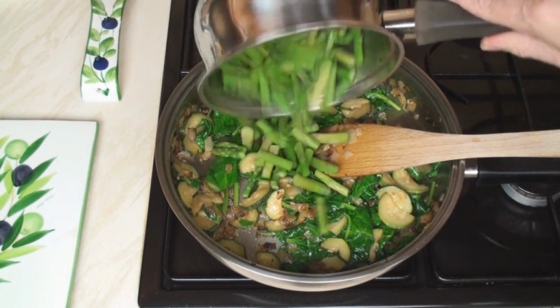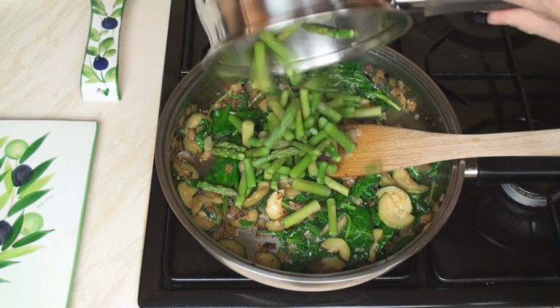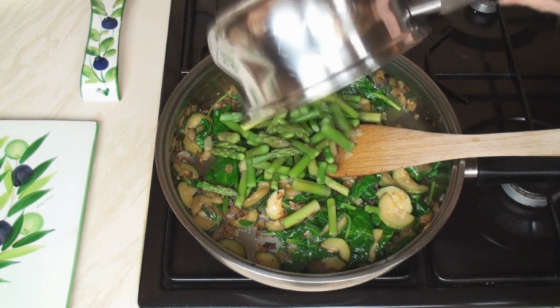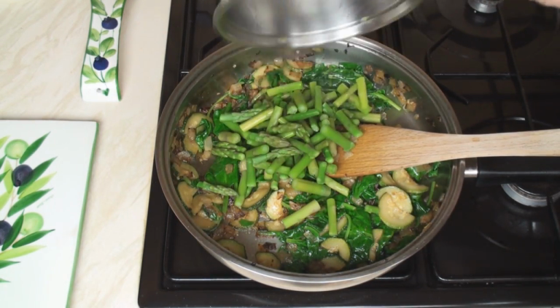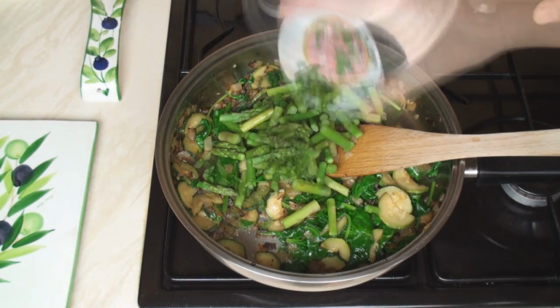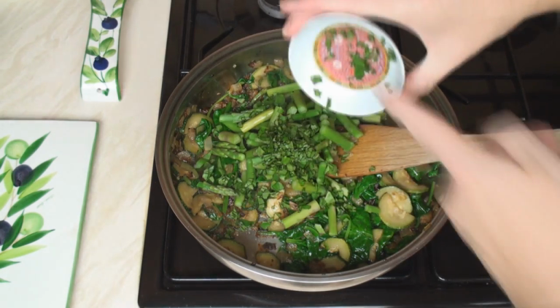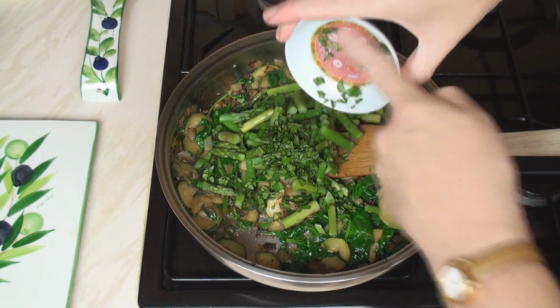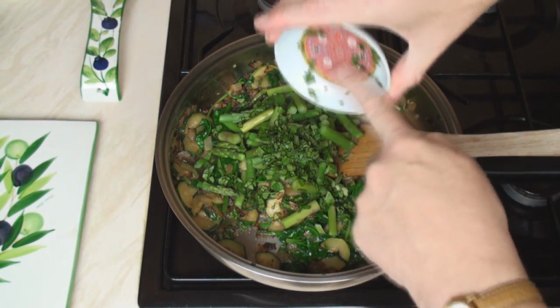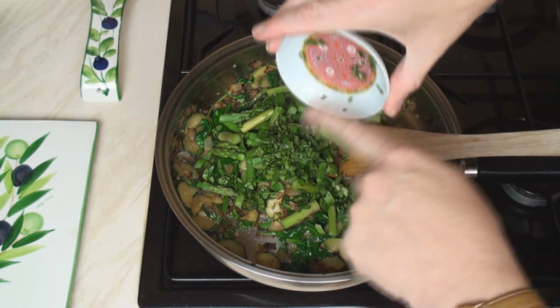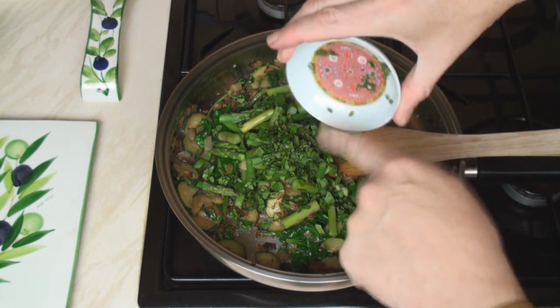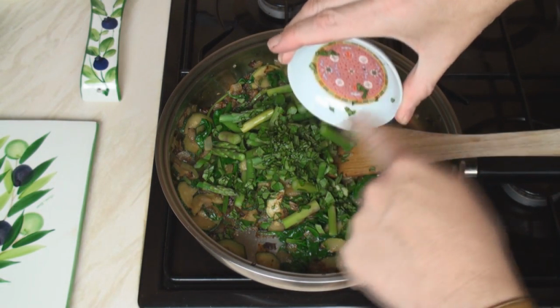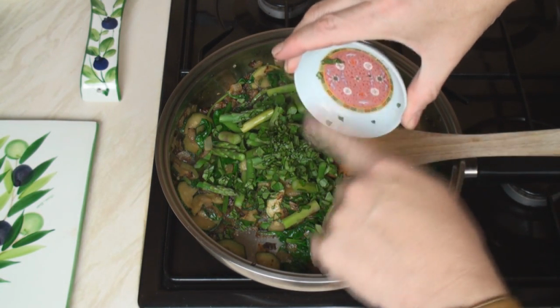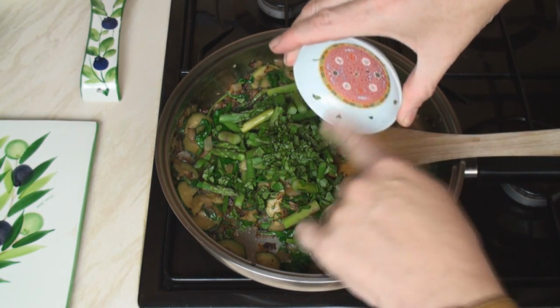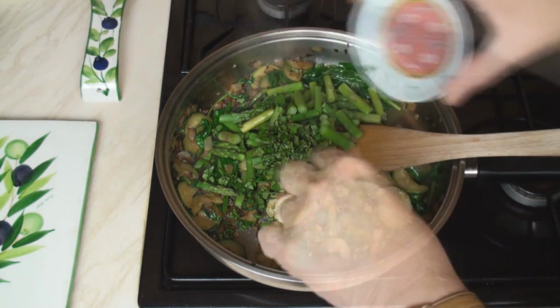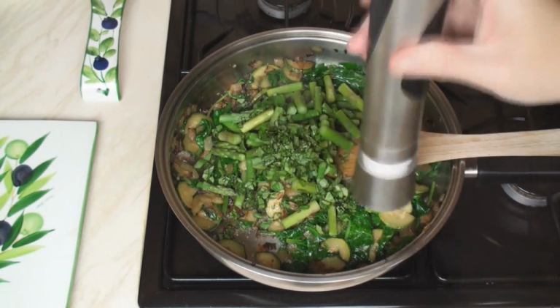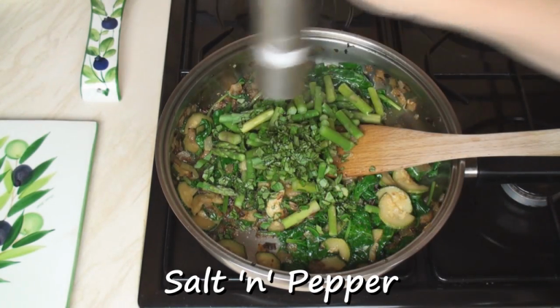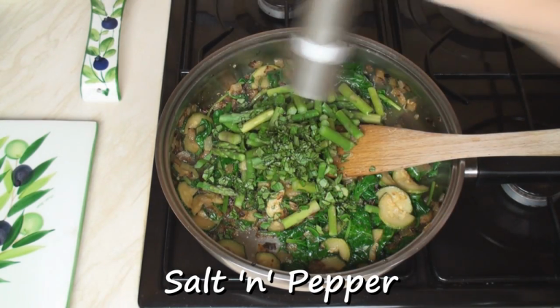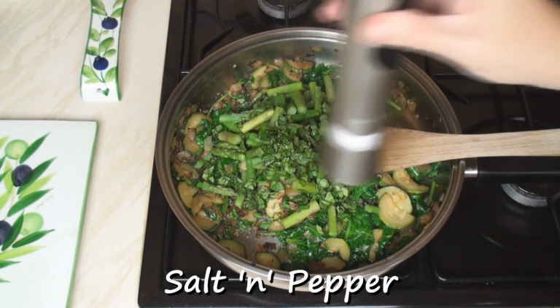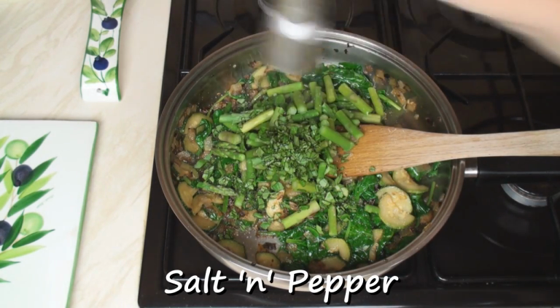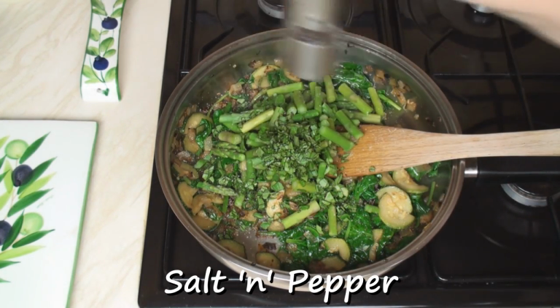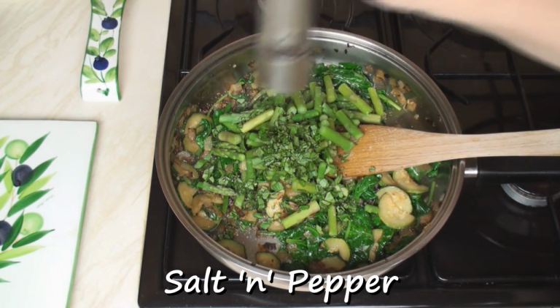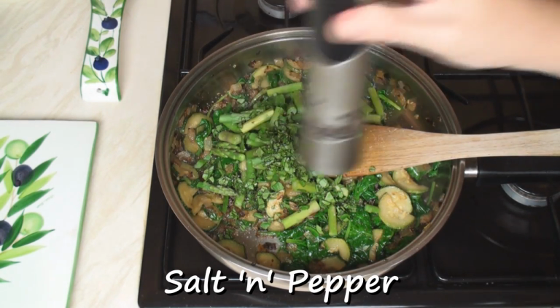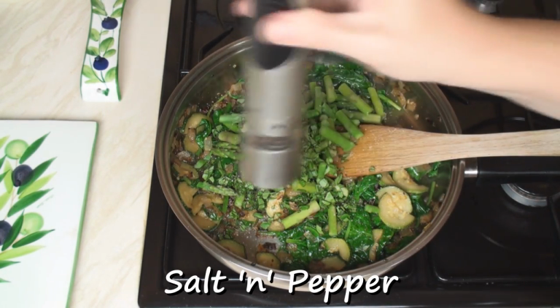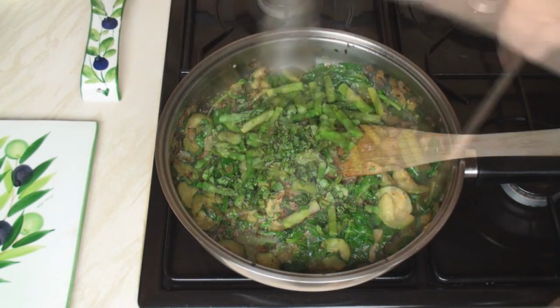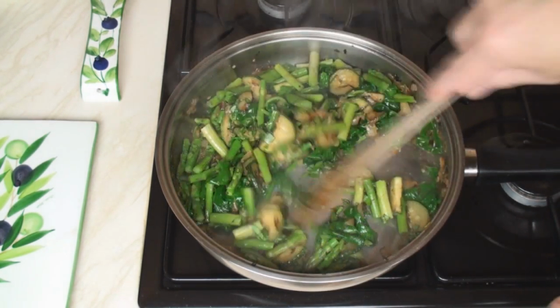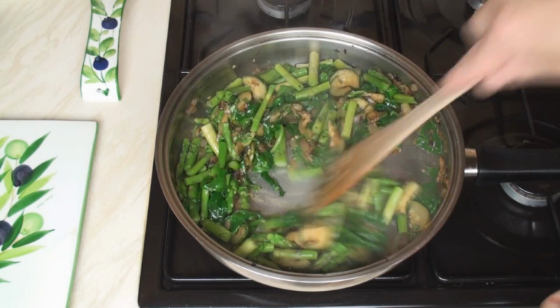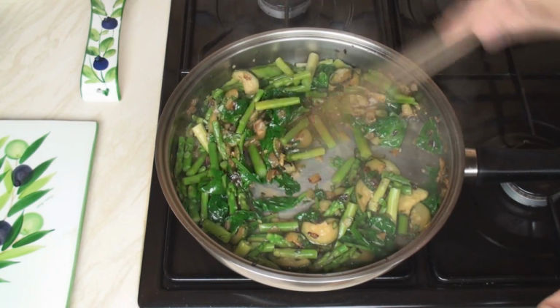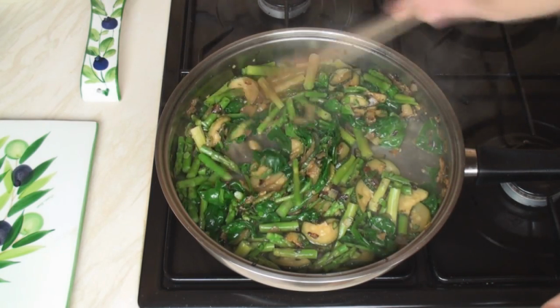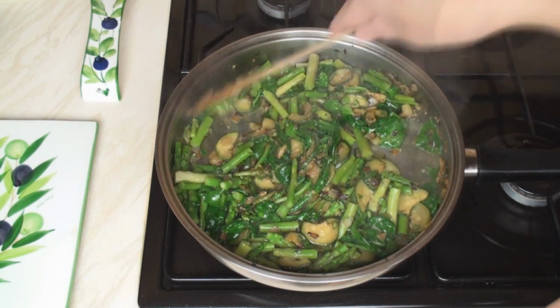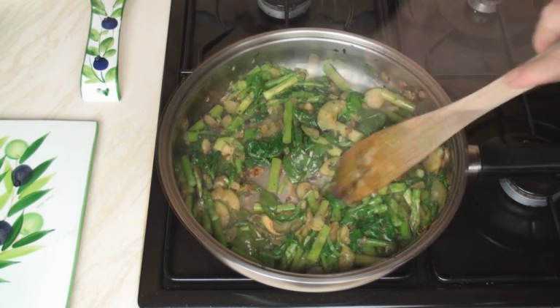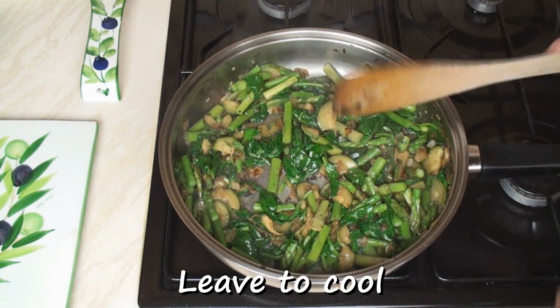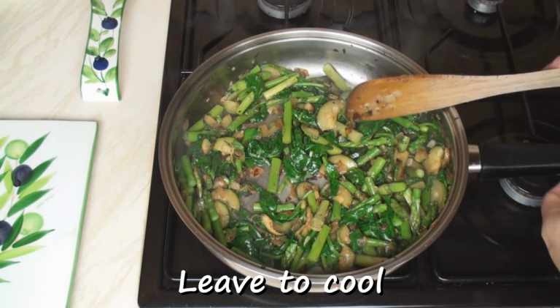Turn off the heat and add in the asparagus and the basil — or basil, depending on where you live in the world. Season with salt and pepper, give it a good mix, and now leave it to cool.